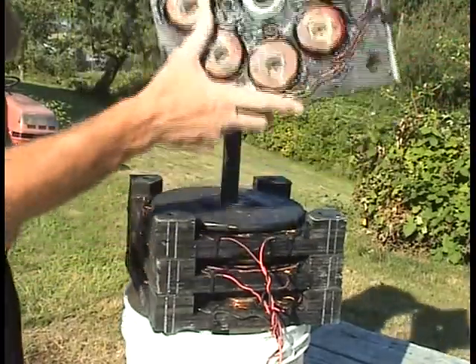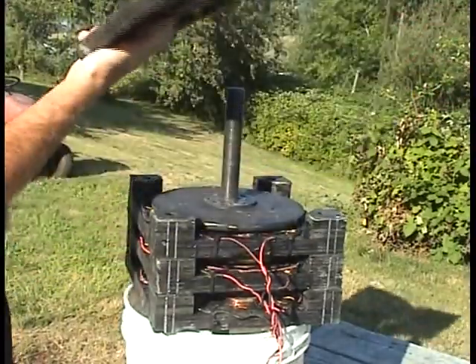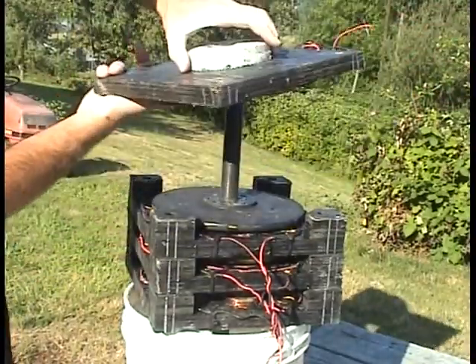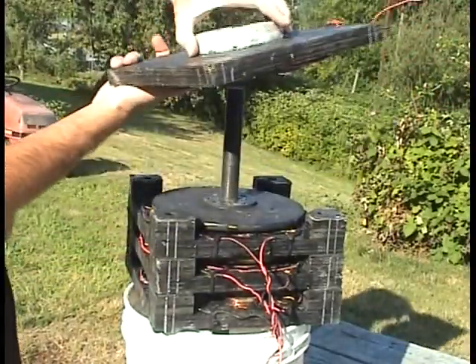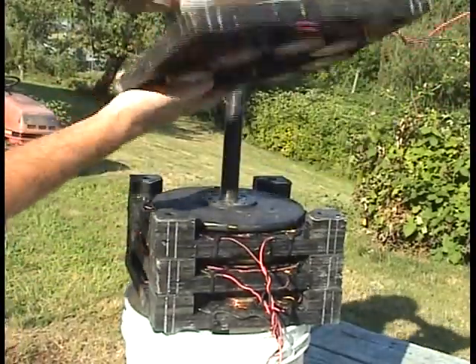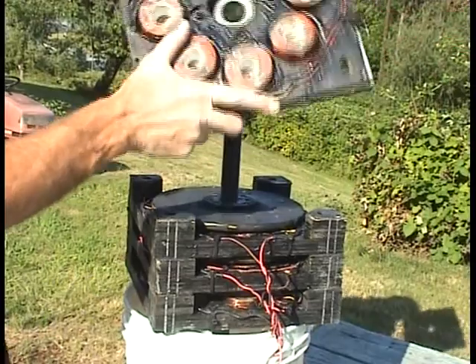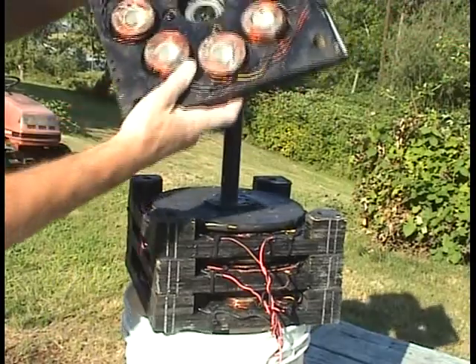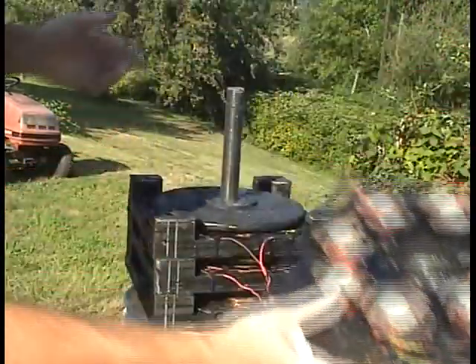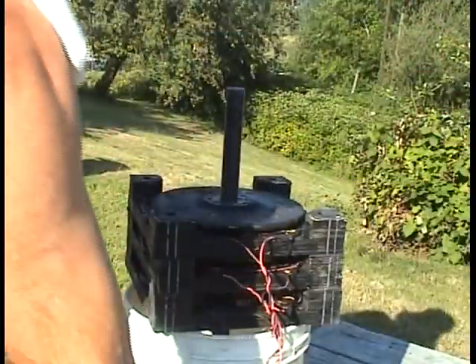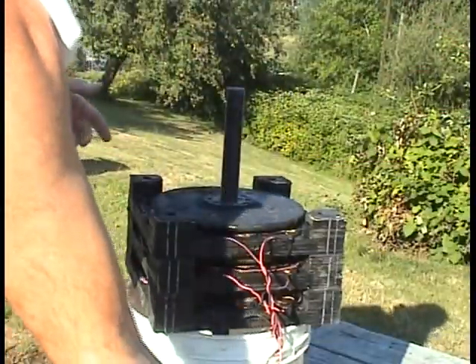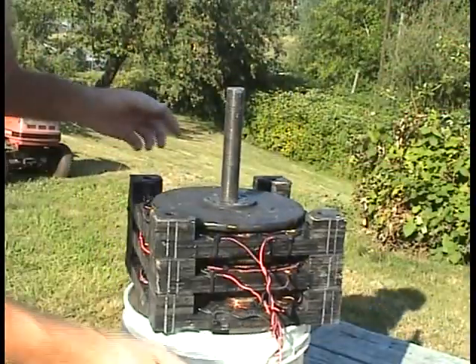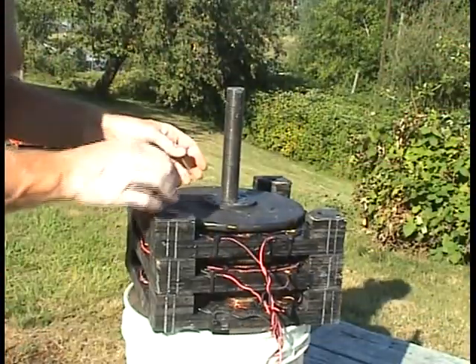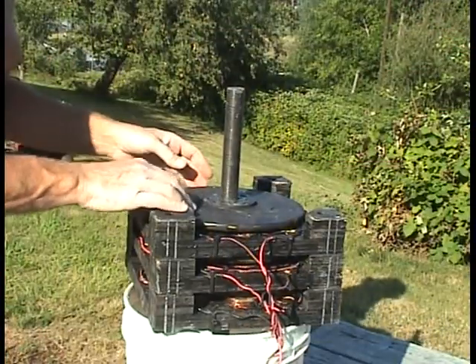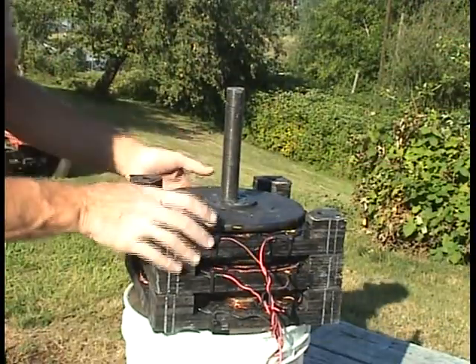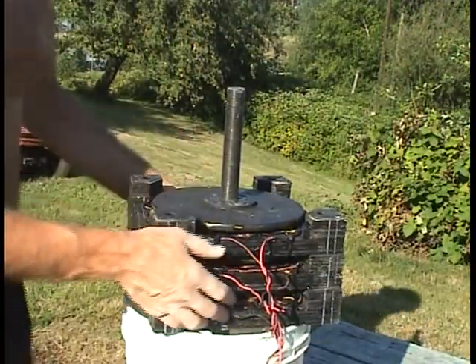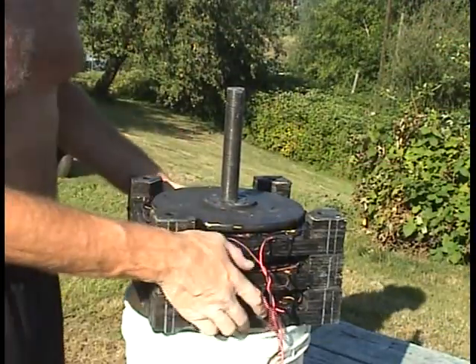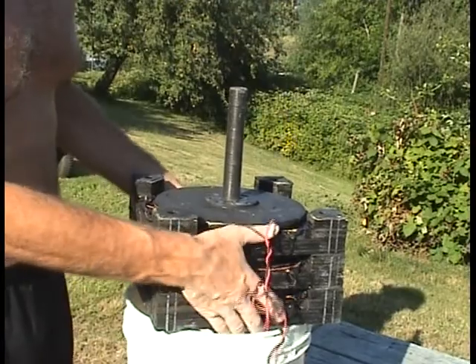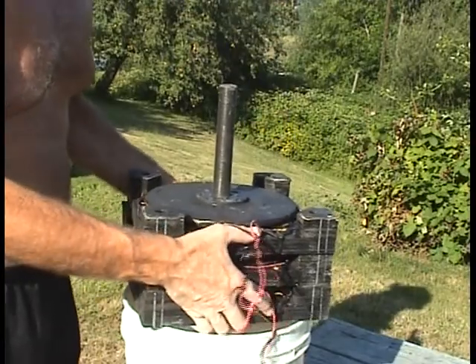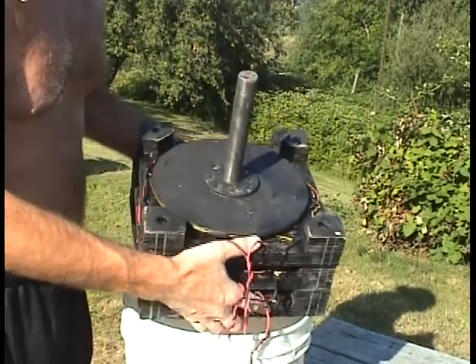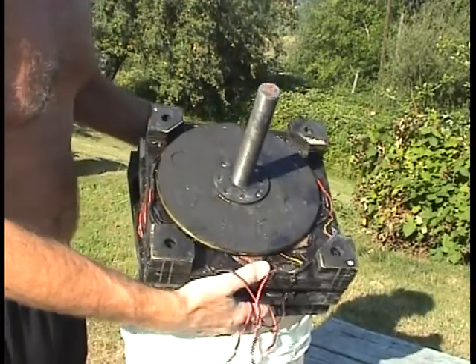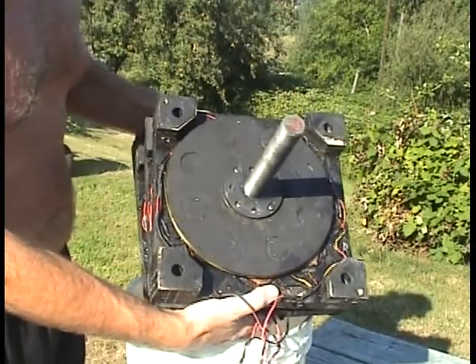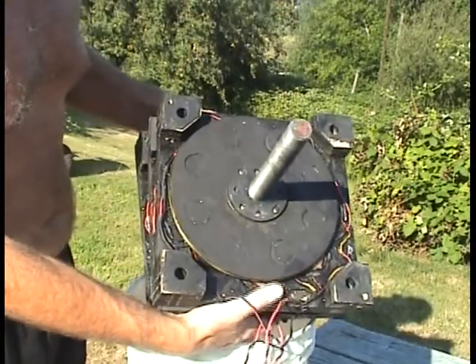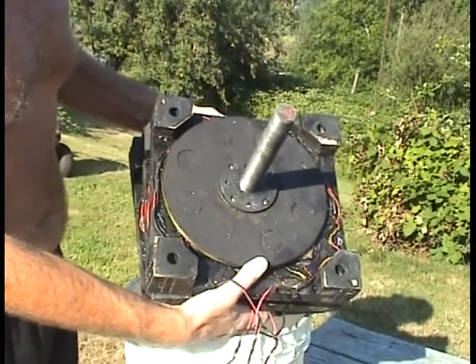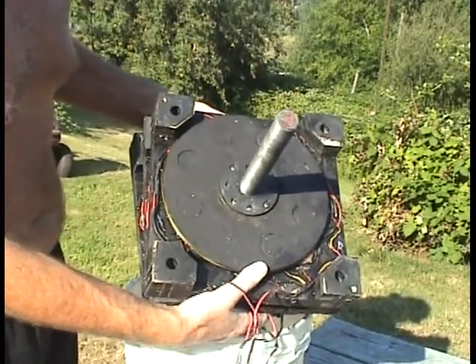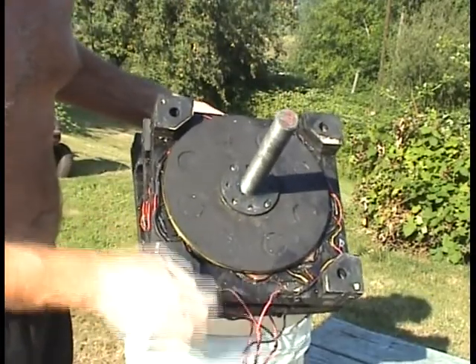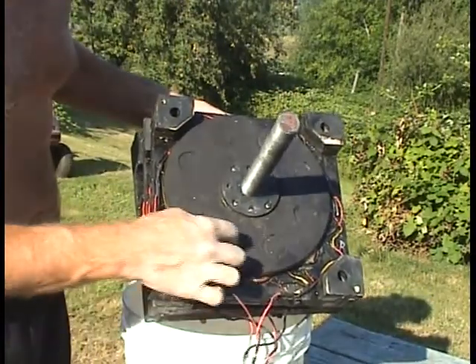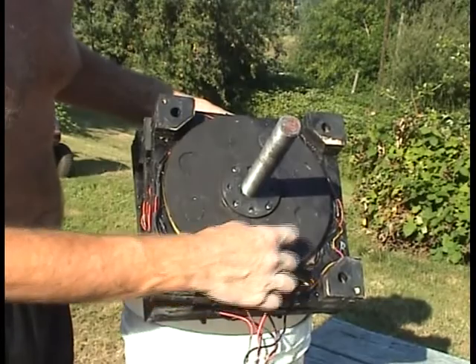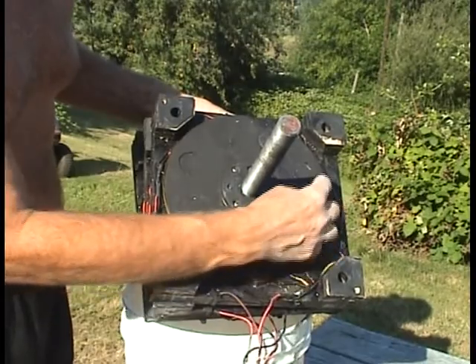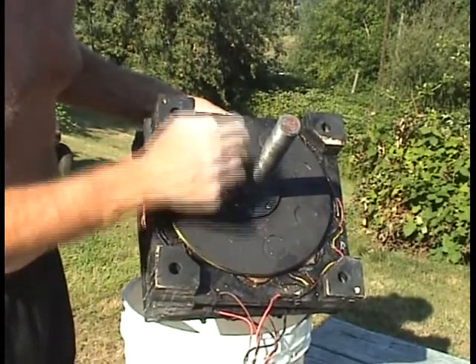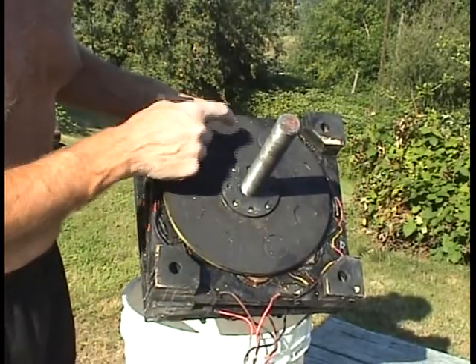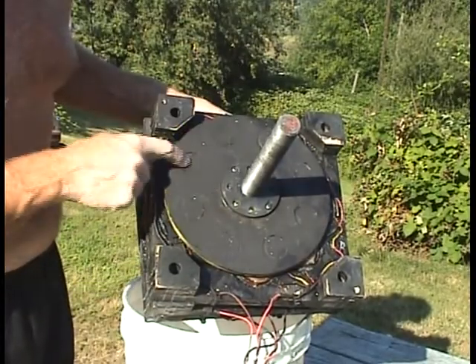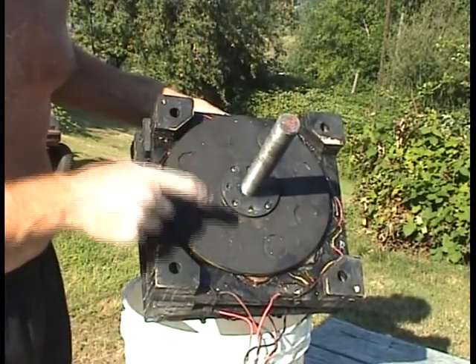This is the top stator plate. And here's the rotor — first rotor of eight magnets. It goes north-south, north-south, north-south, north-south.